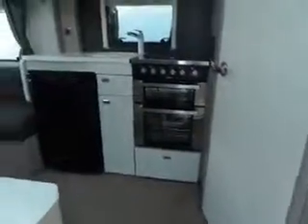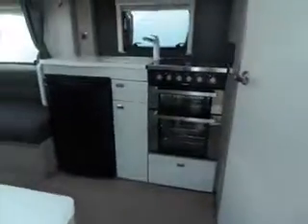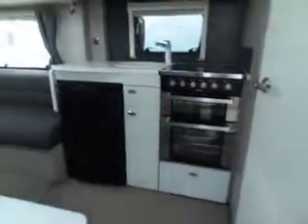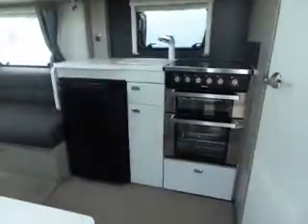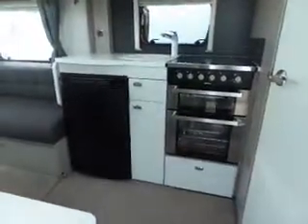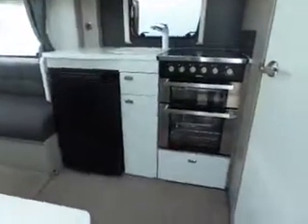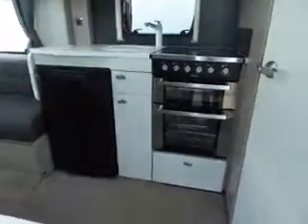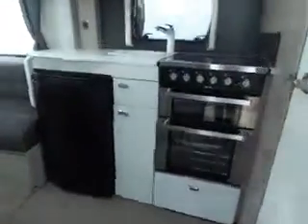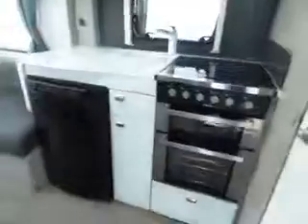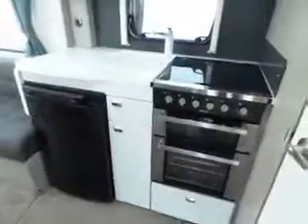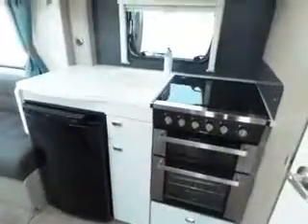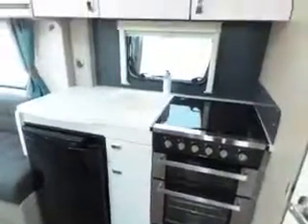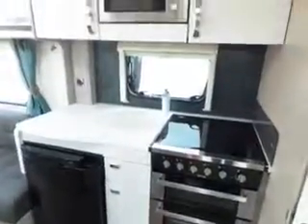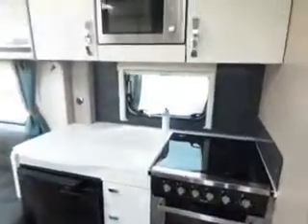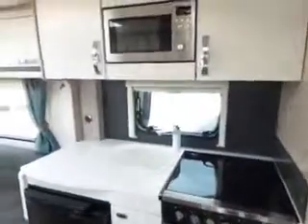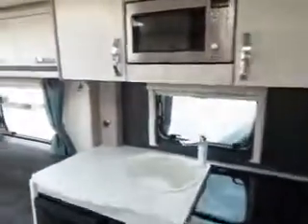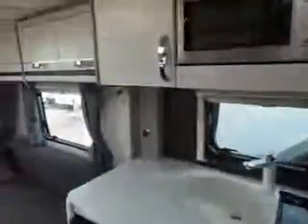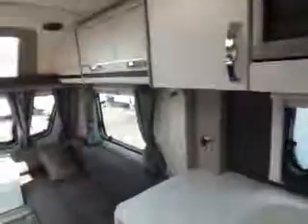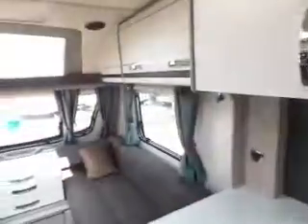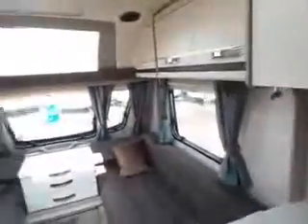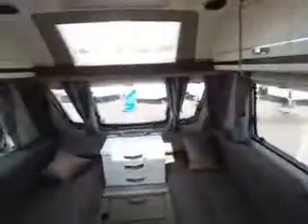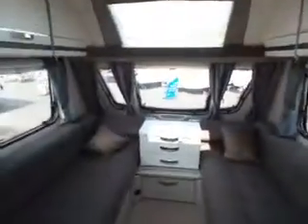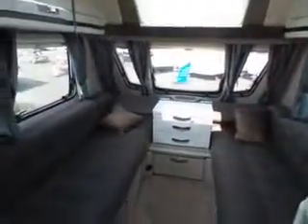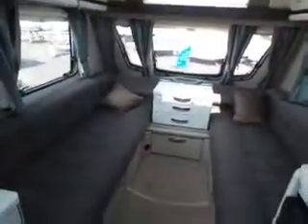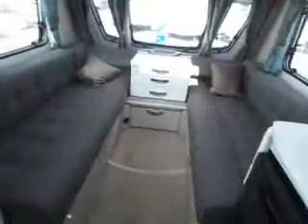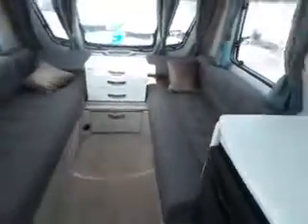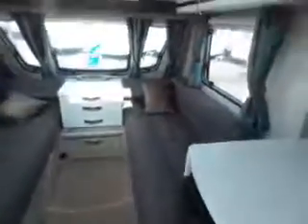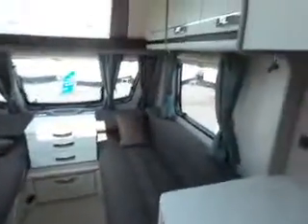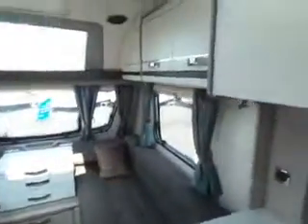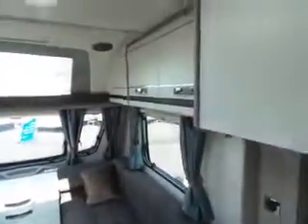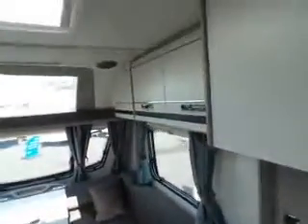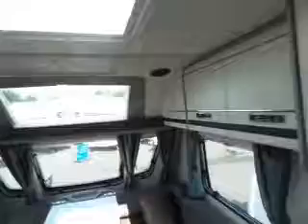As you look inside now you've got your galley area with a microwave over the top. Look down the front you've got all your seating area with all the lovely light wood, very modern.